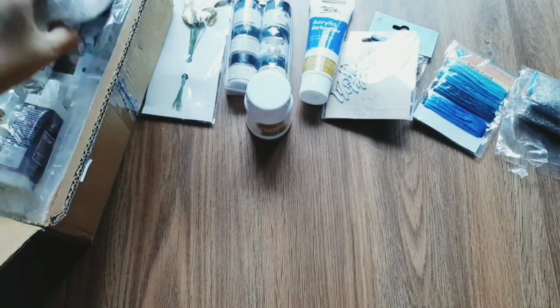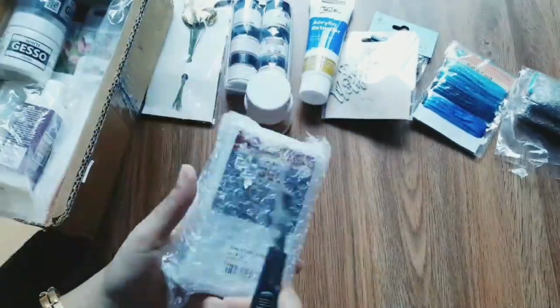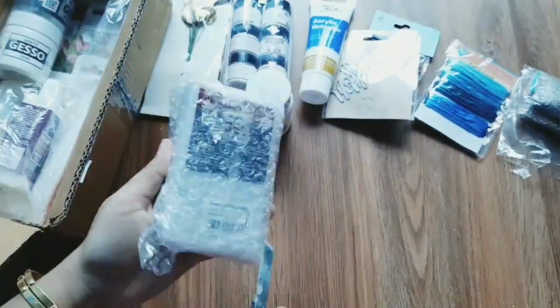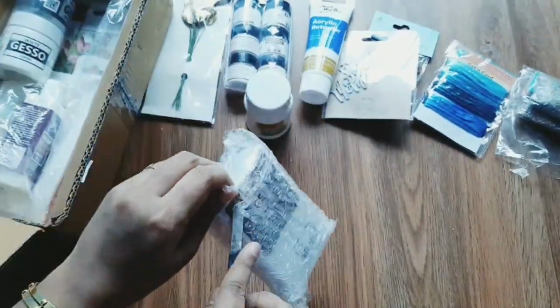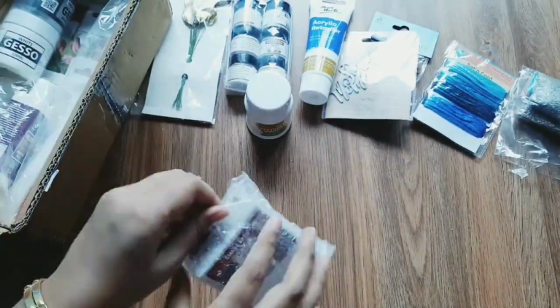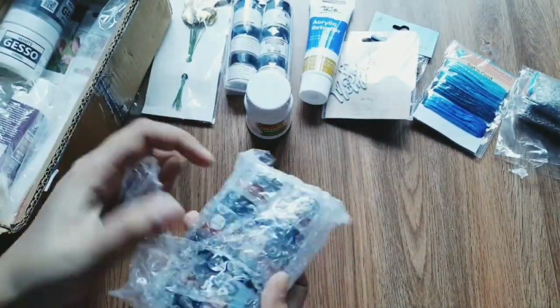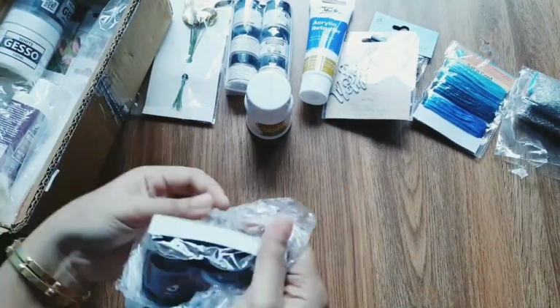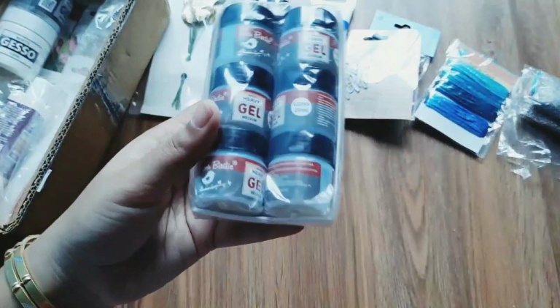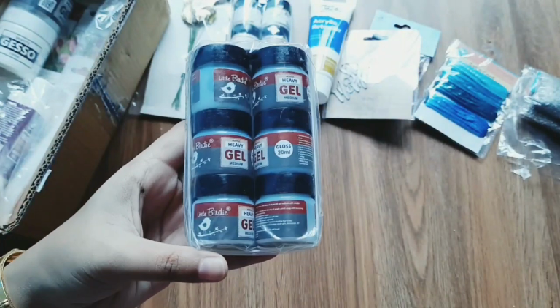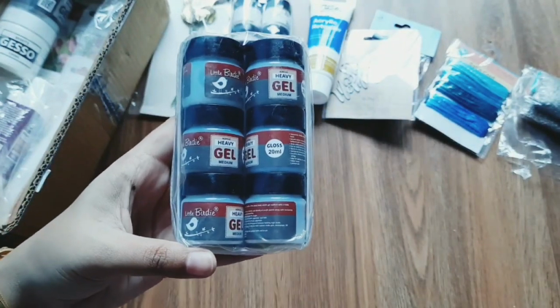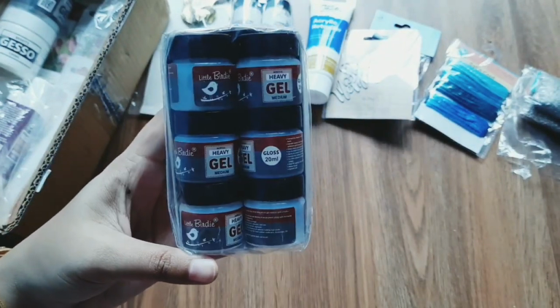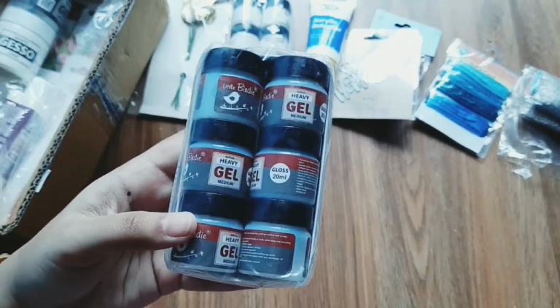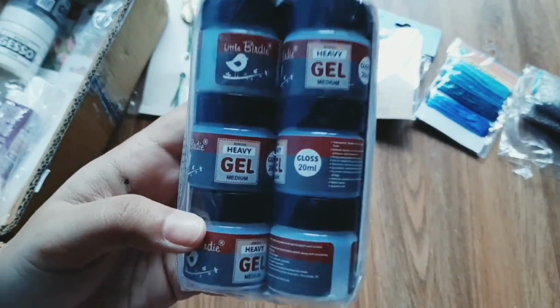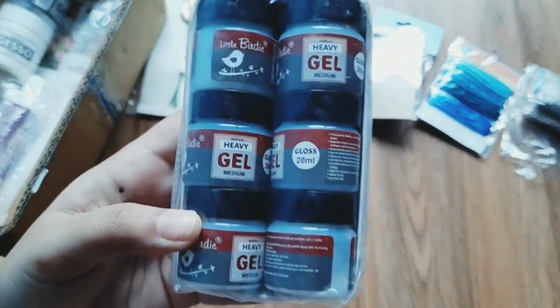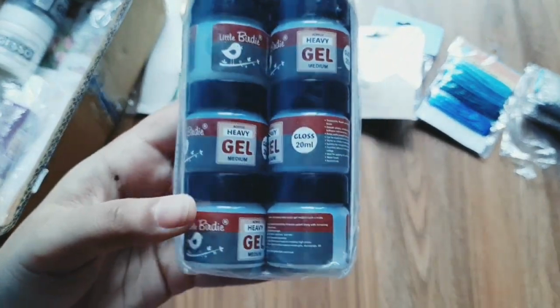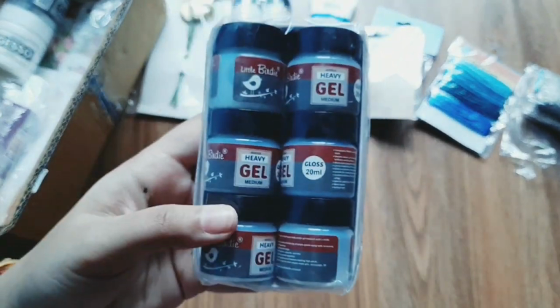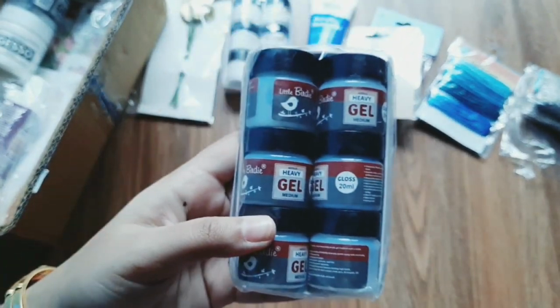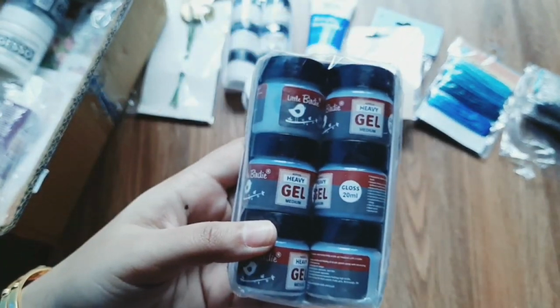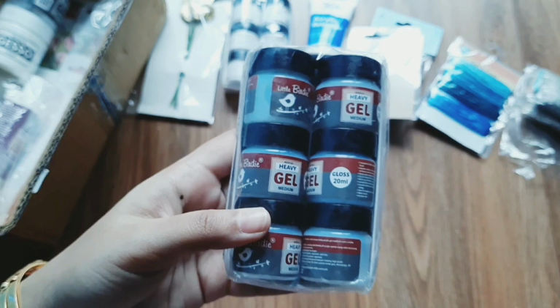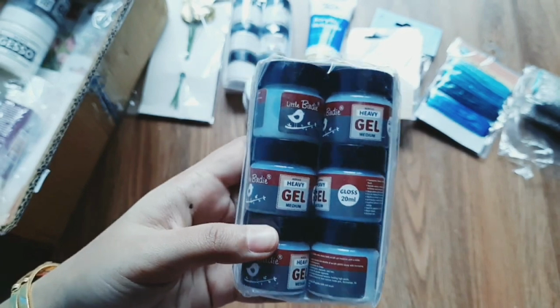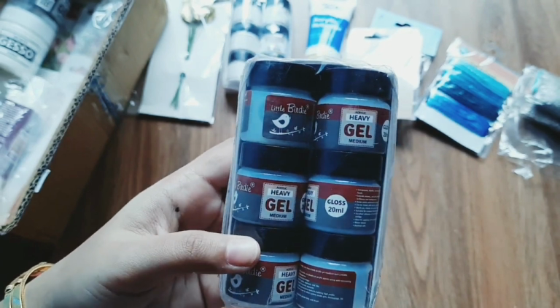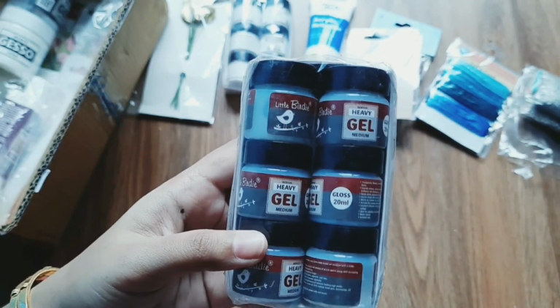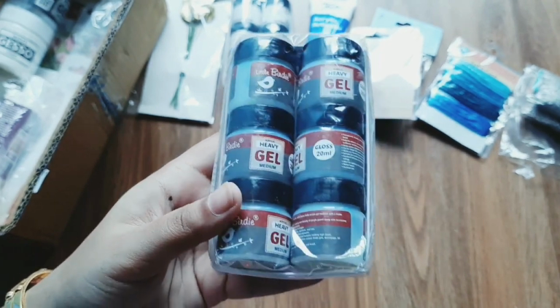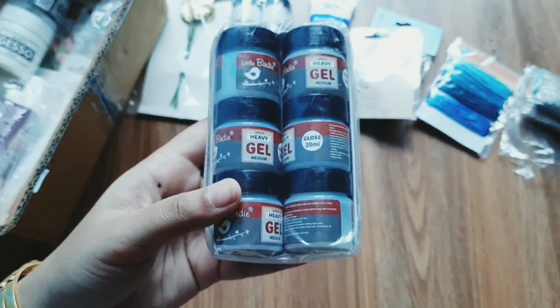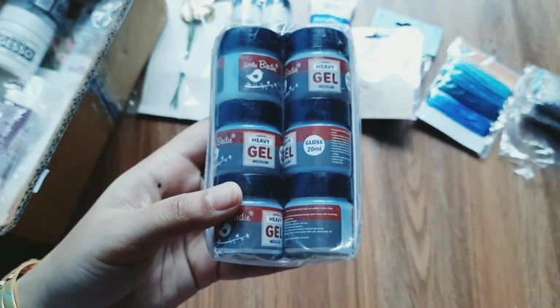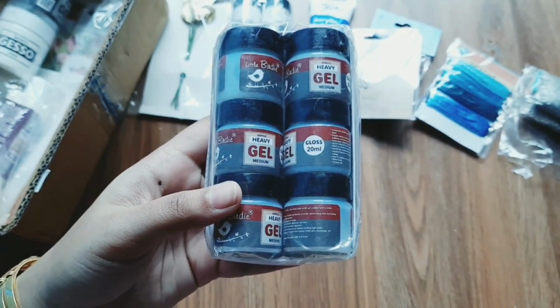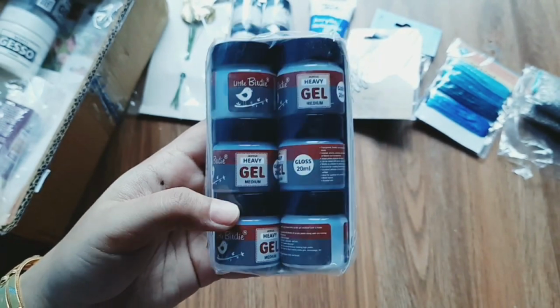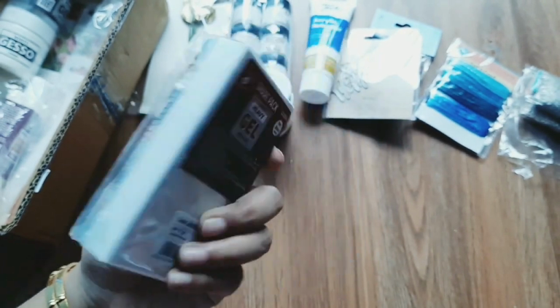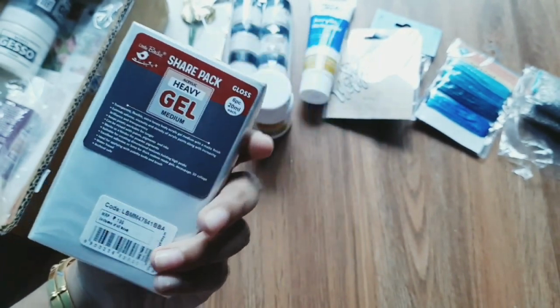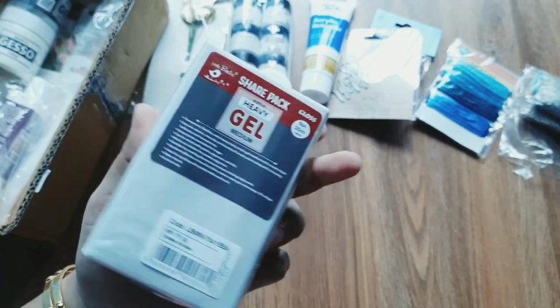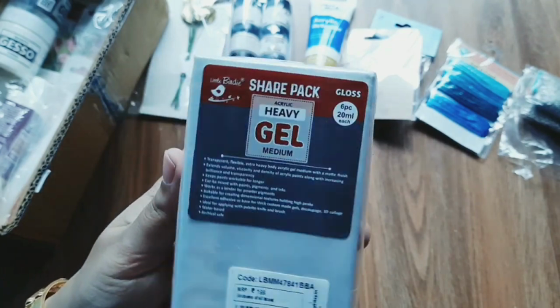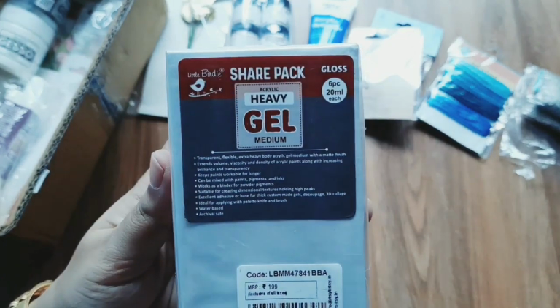Next is an acrylic gel medium — gloss finish. This is a share pack. This is an upgrade. This is 20ml. The price is Rs. 199 but the offer price is Rs. 139.